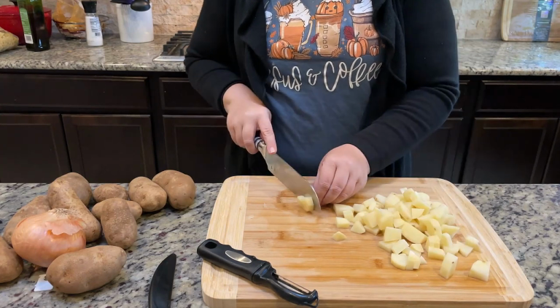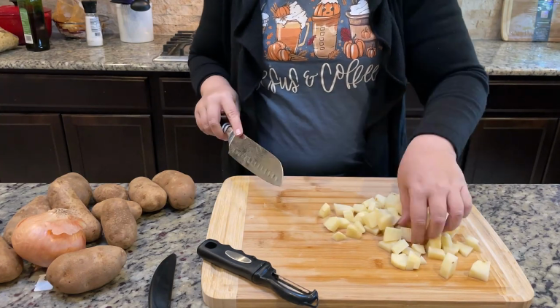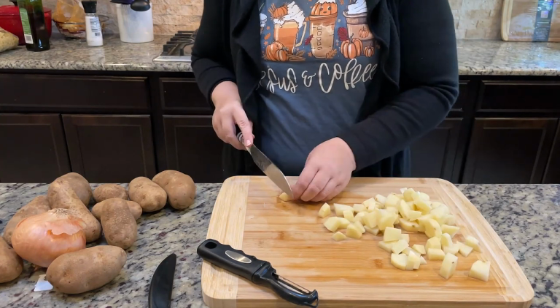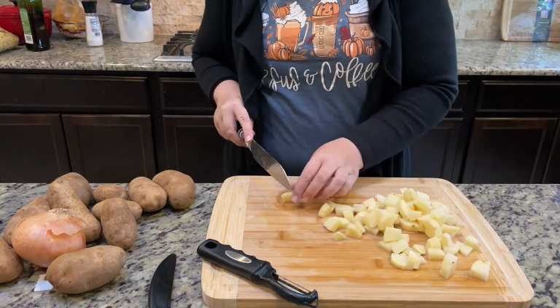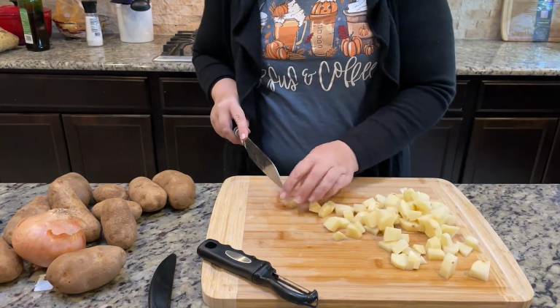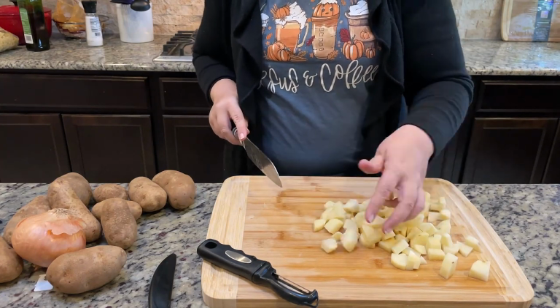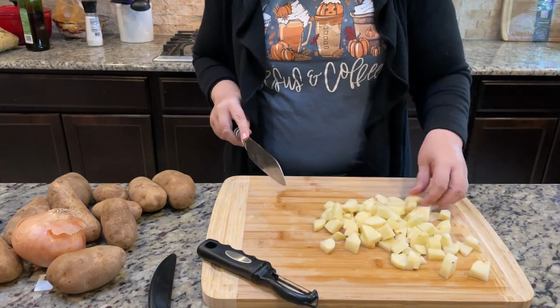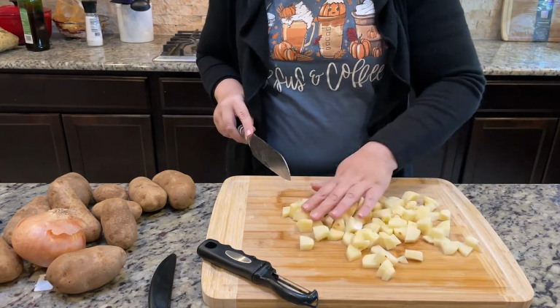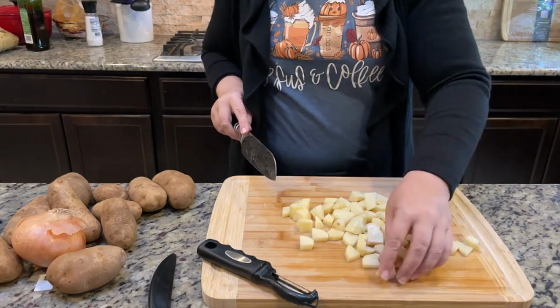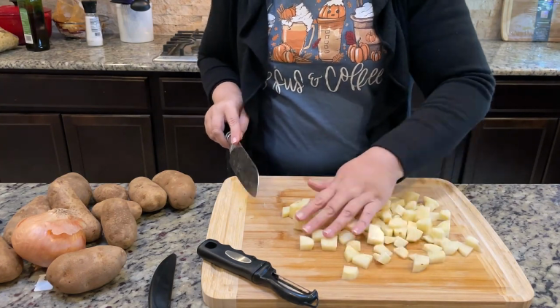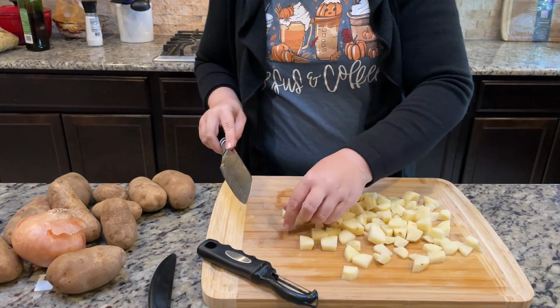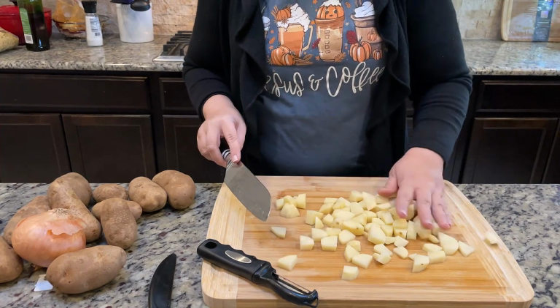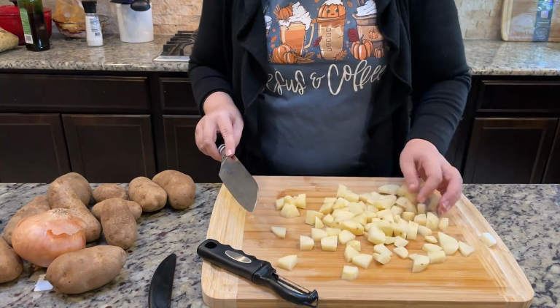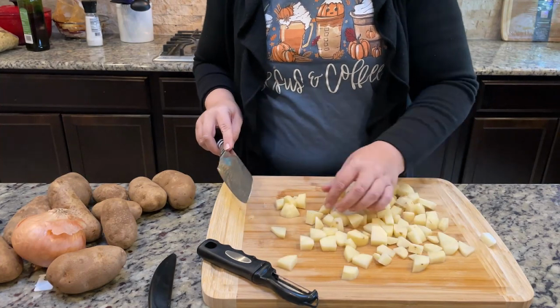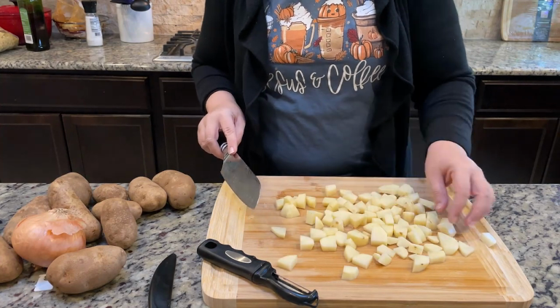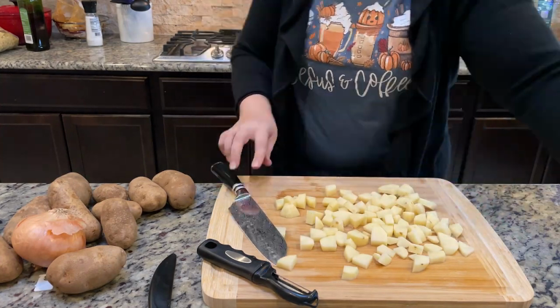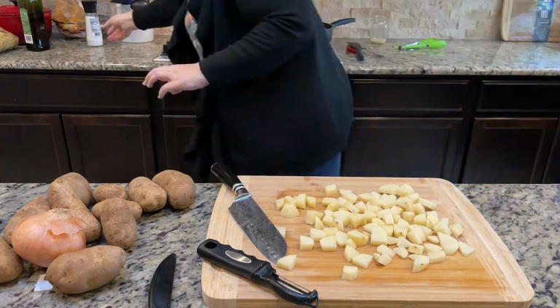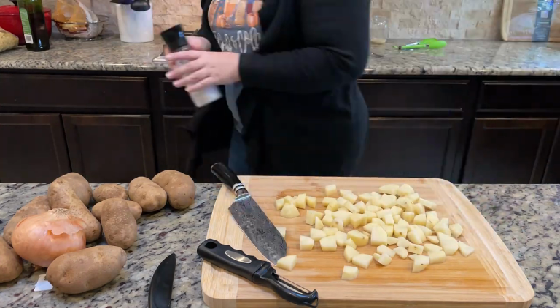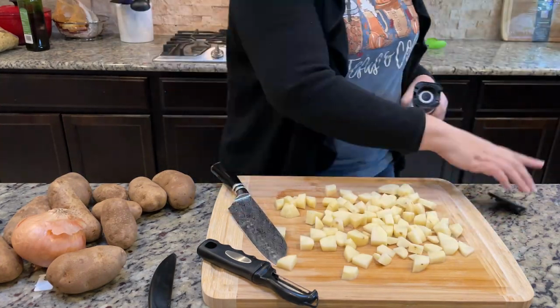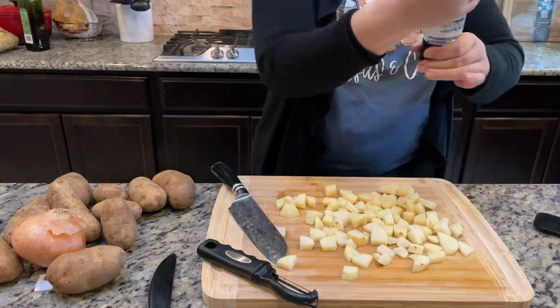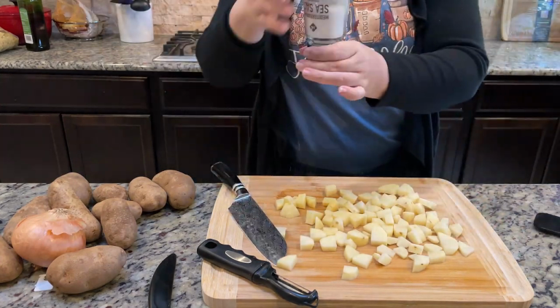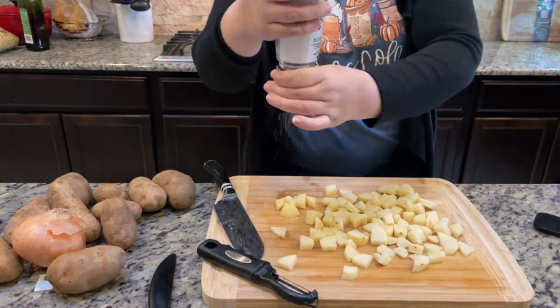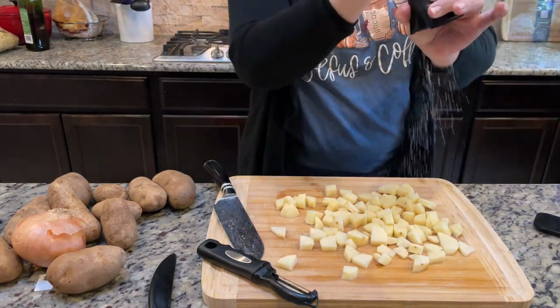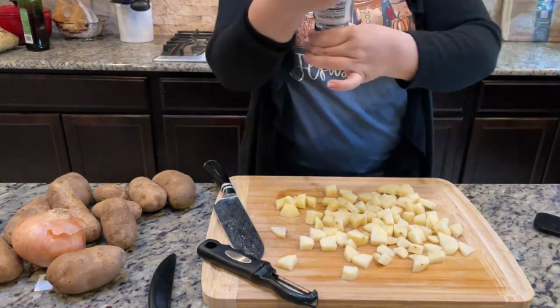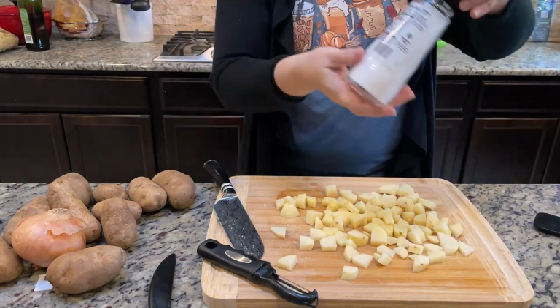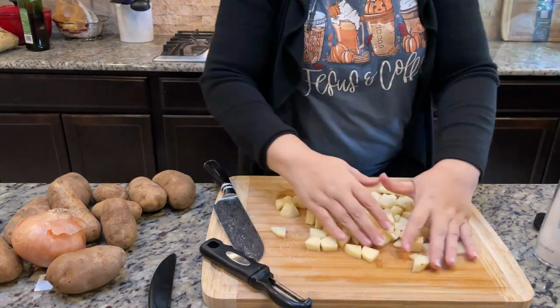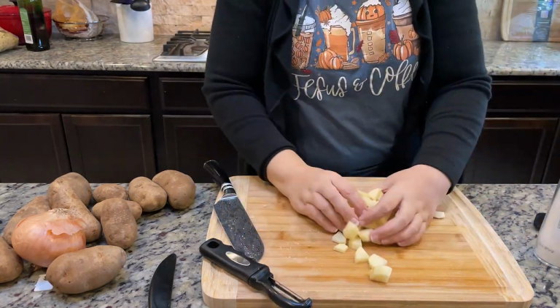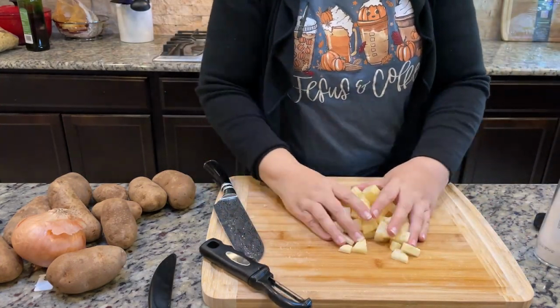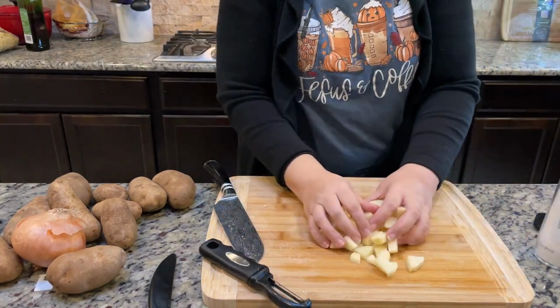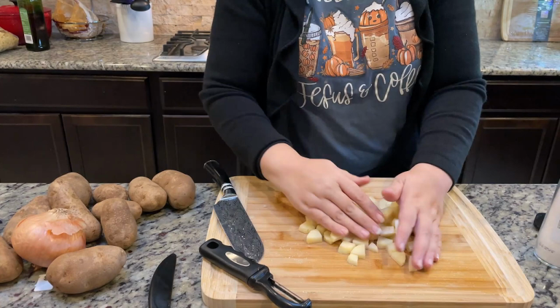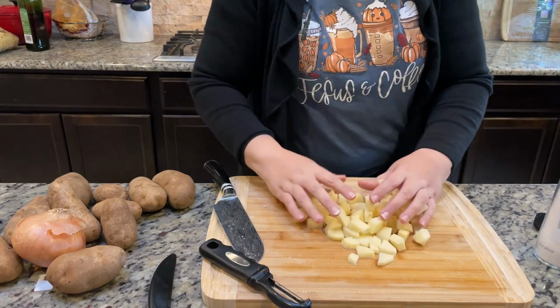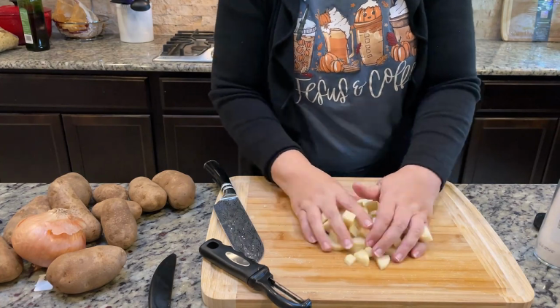After peeling and dicing the potatoes, I generously sprinkled sea salt on them to help draw out some moisture before tossing them into a preheated cast iron skillet.